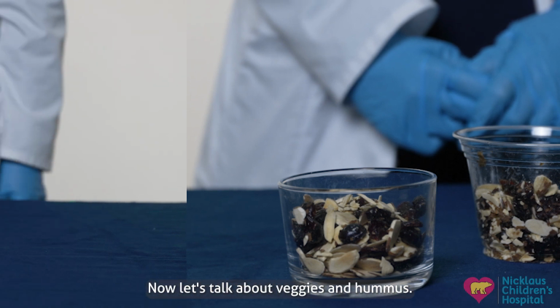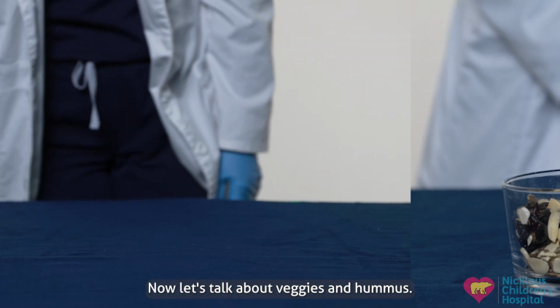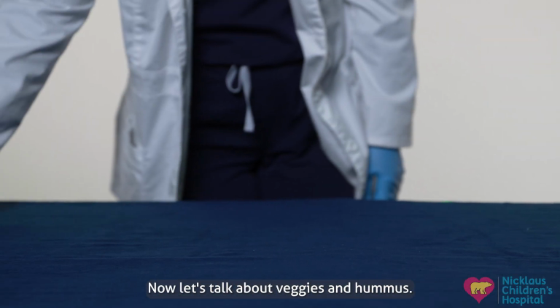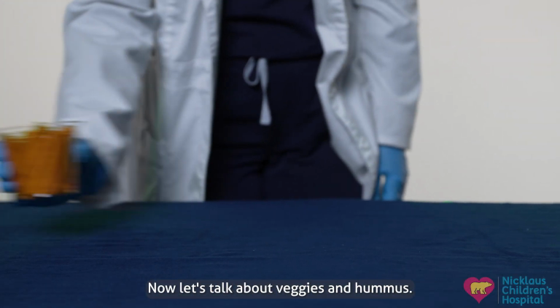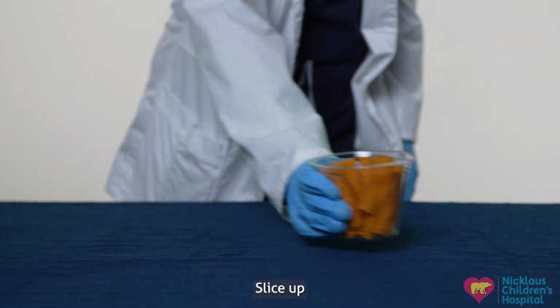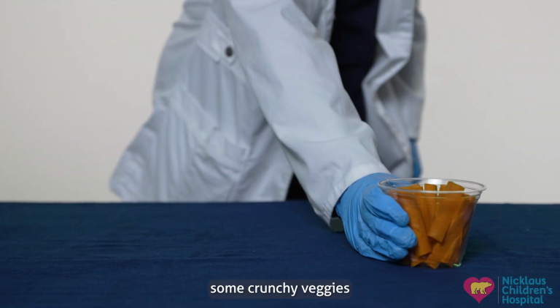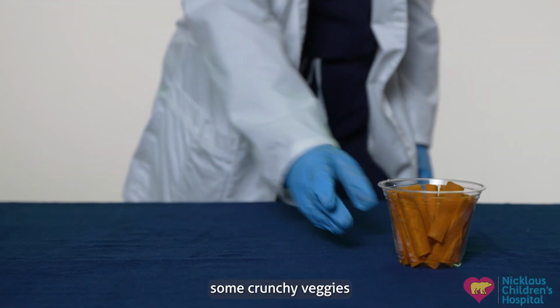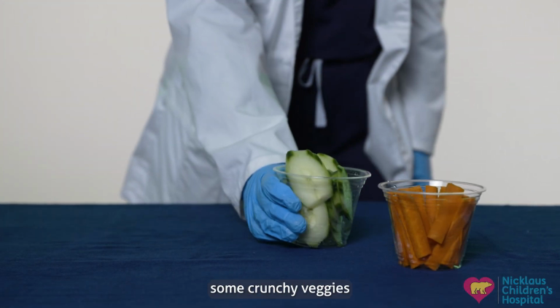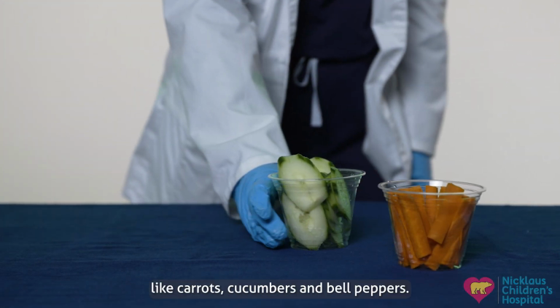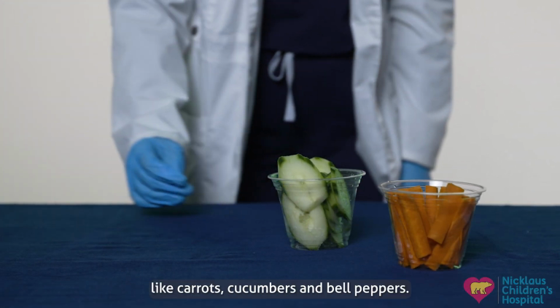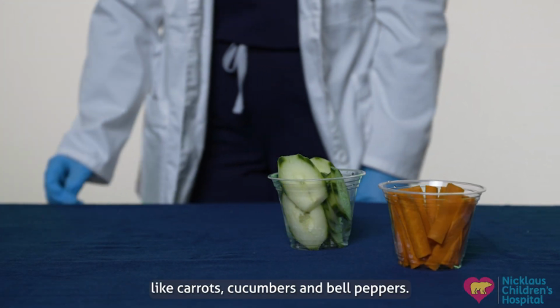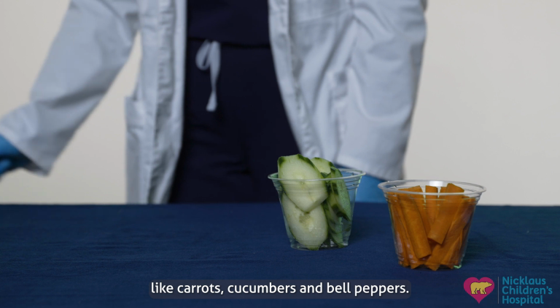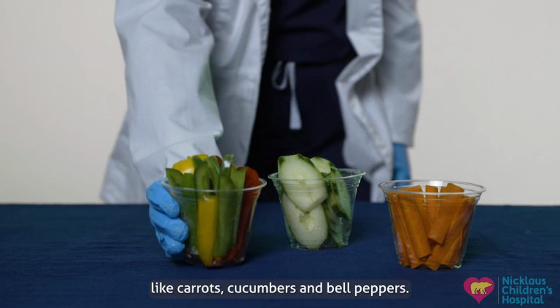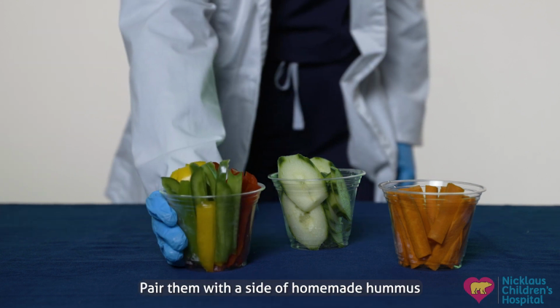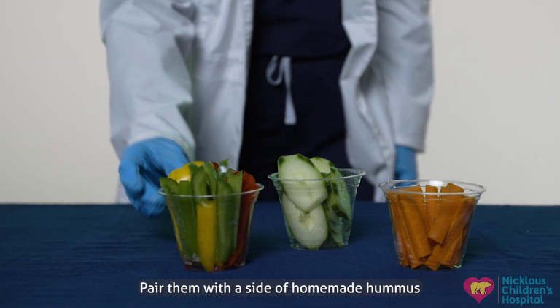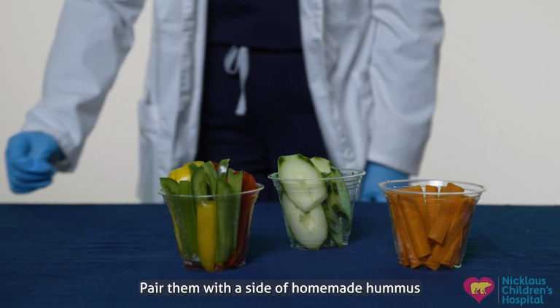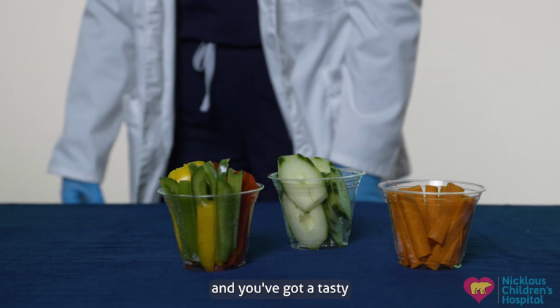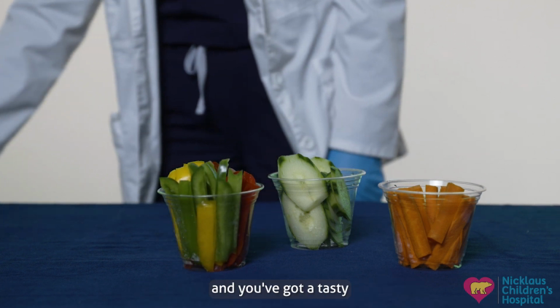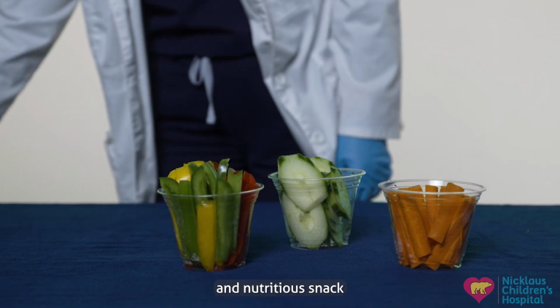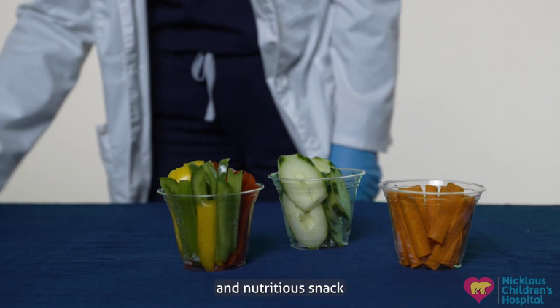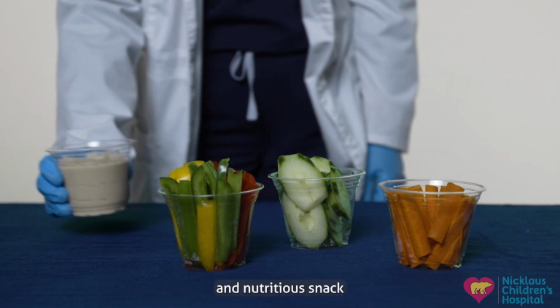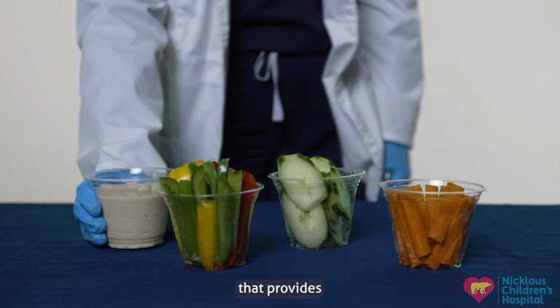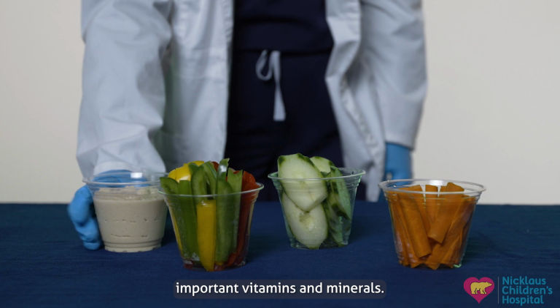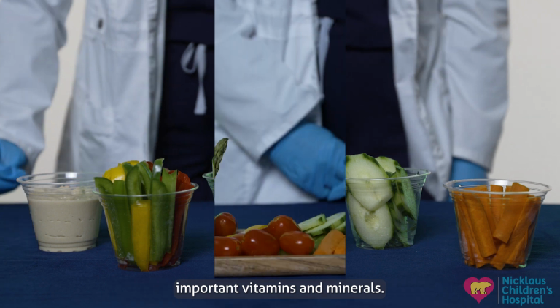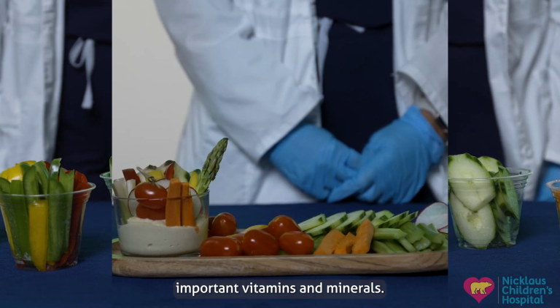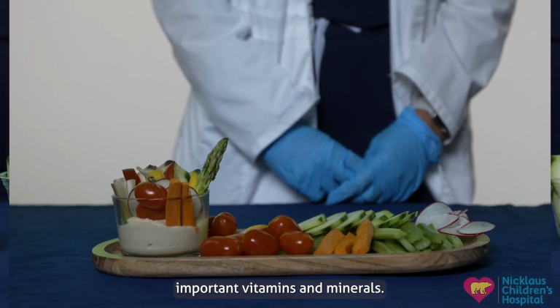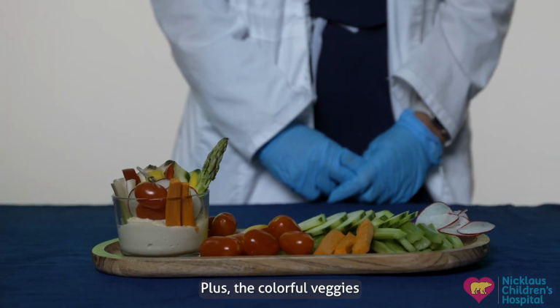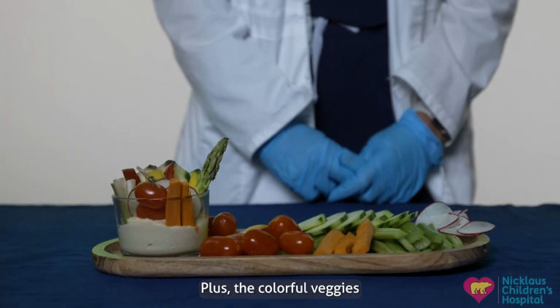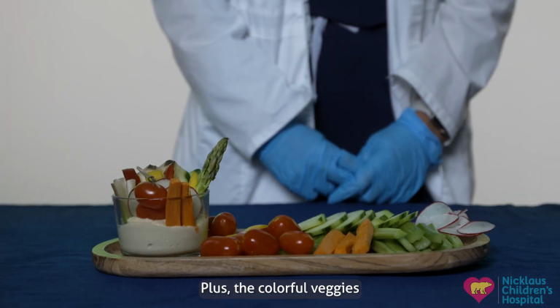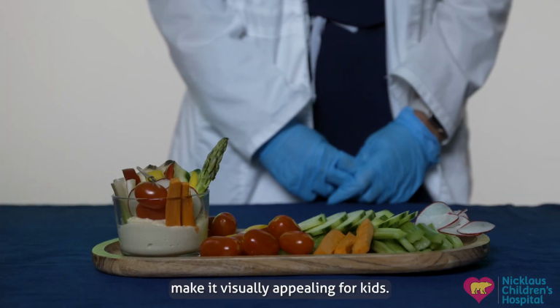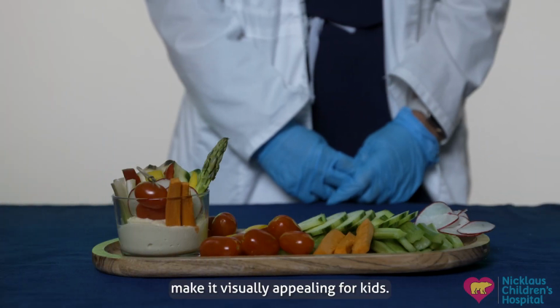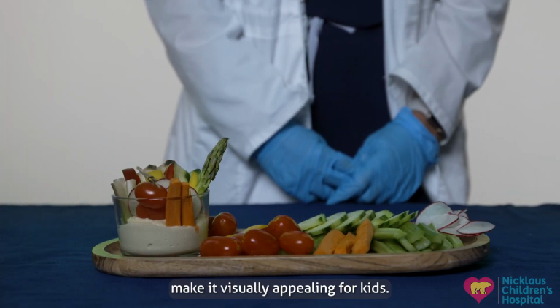Now let's talk about veggies and hummus. Slice up some crunchy veggies like carrots, cucumbers, and bell peppers. Pair them with a side of homemade hummus and you've got a tasty and nutritious snack that provides important vitamins and minerals. Plus, the colorful veggies make it visually appealing for kids.